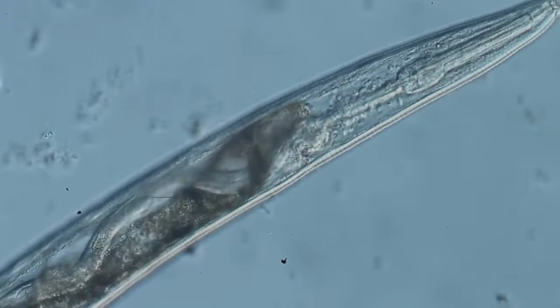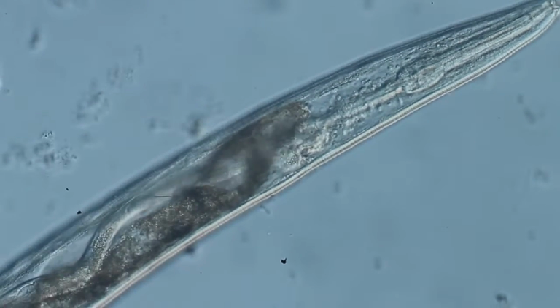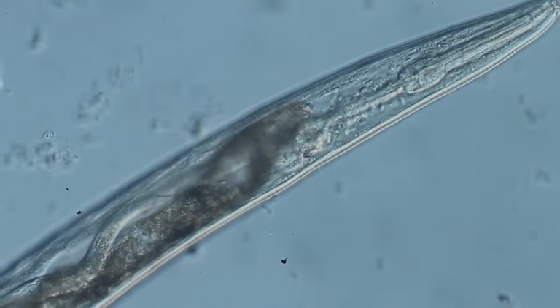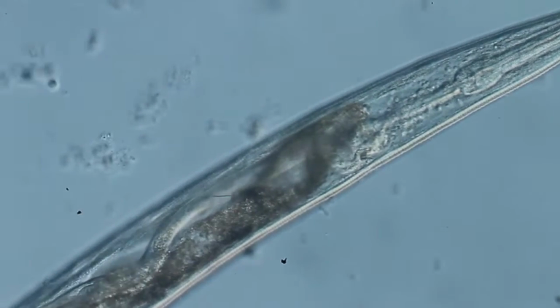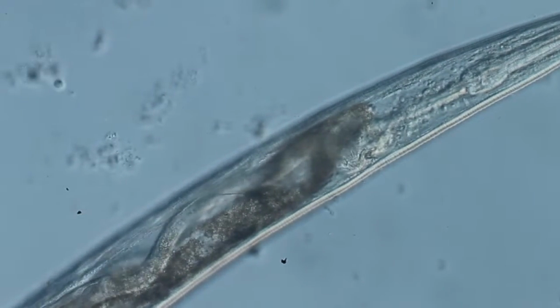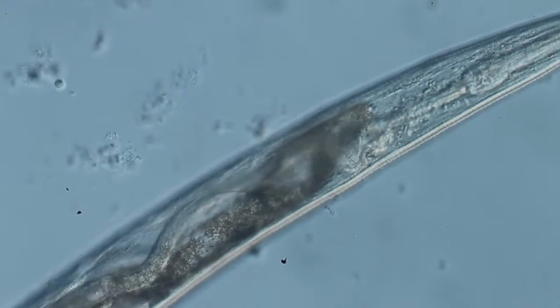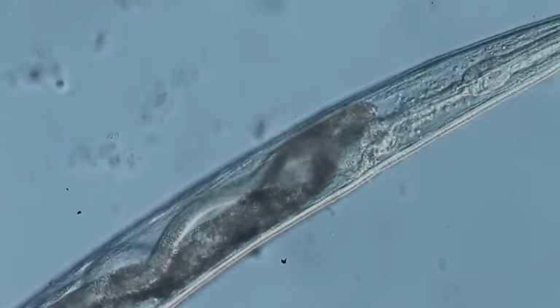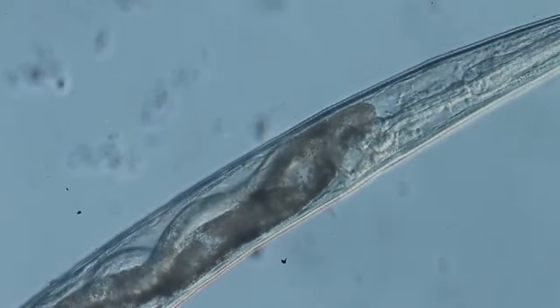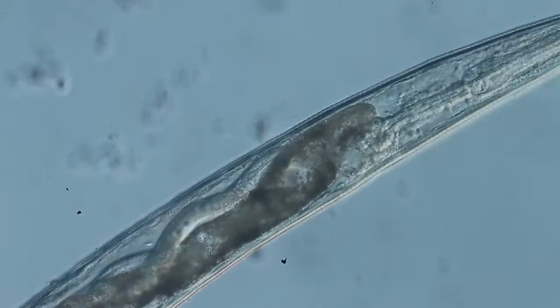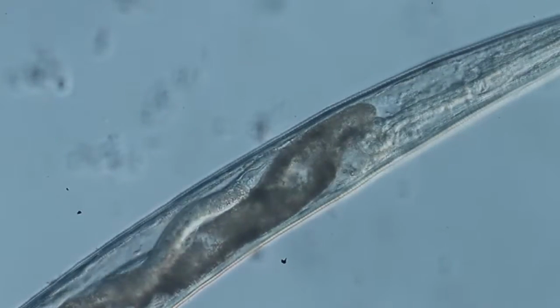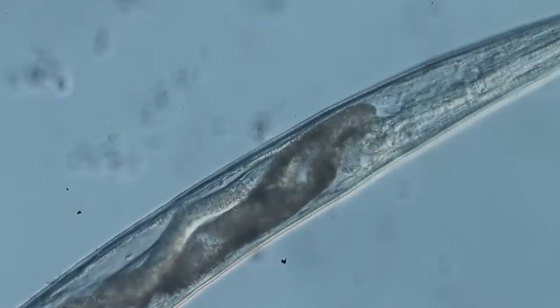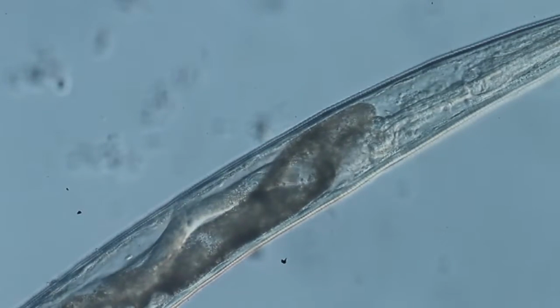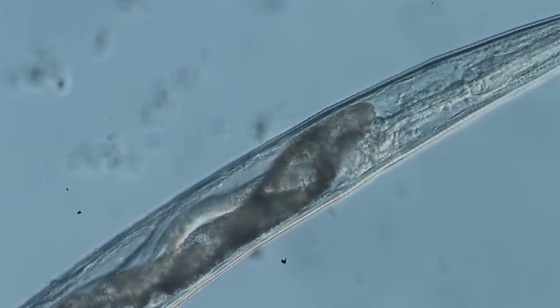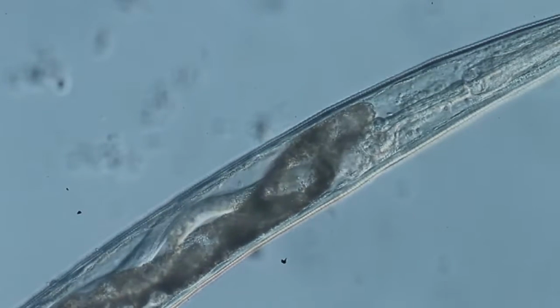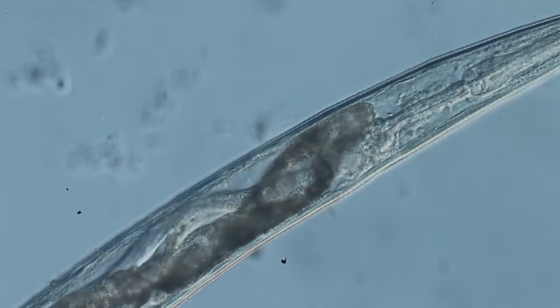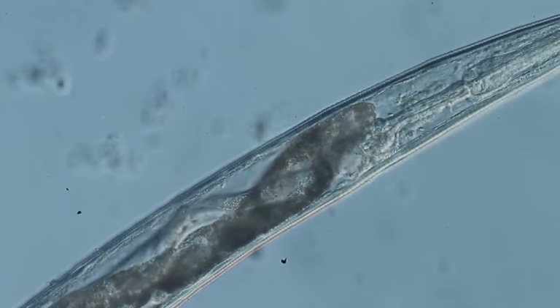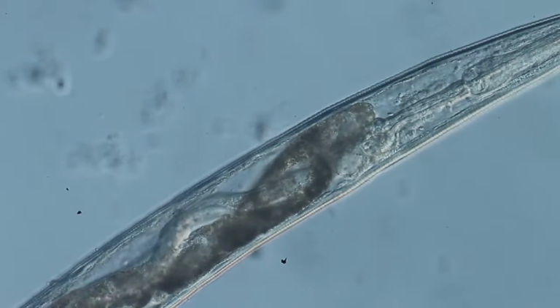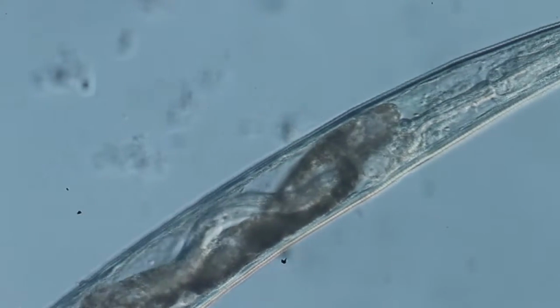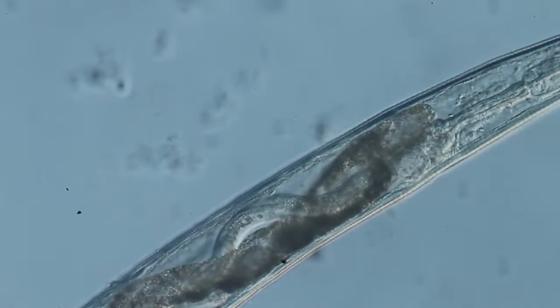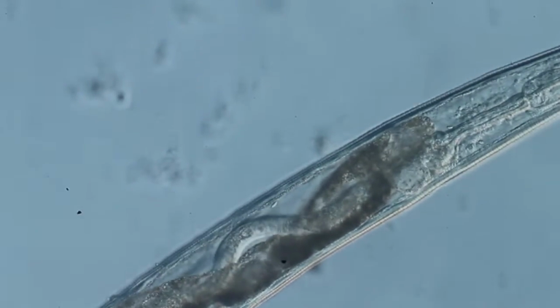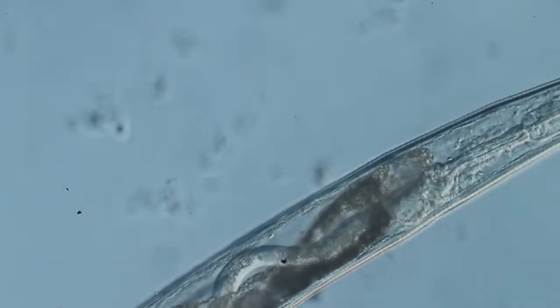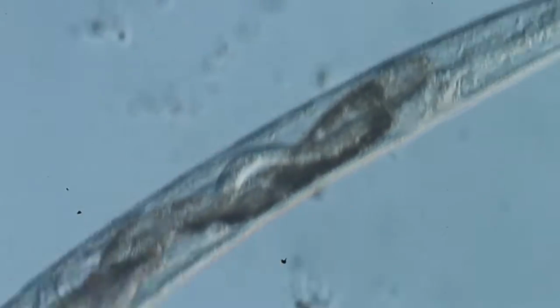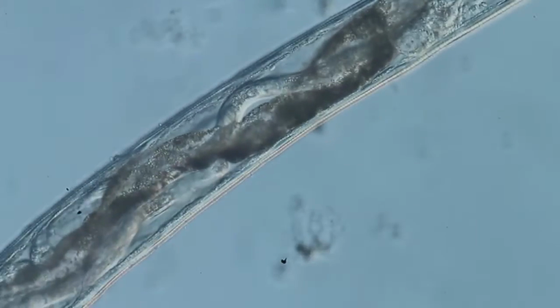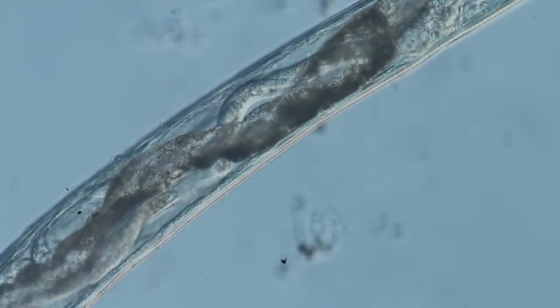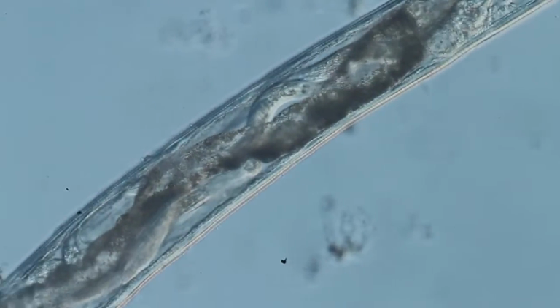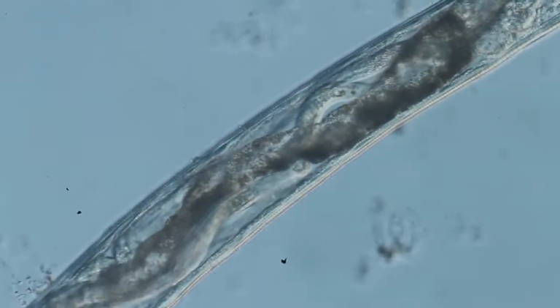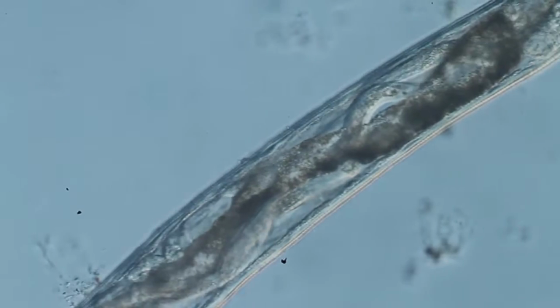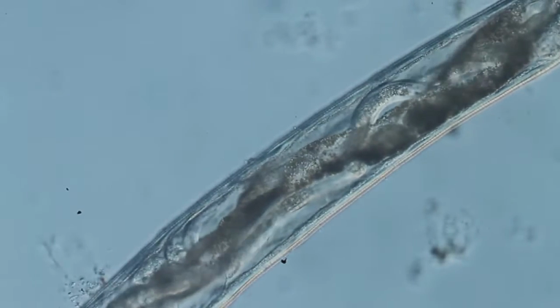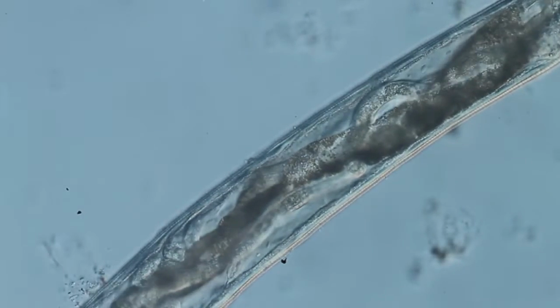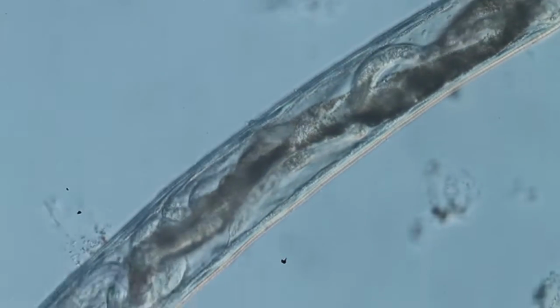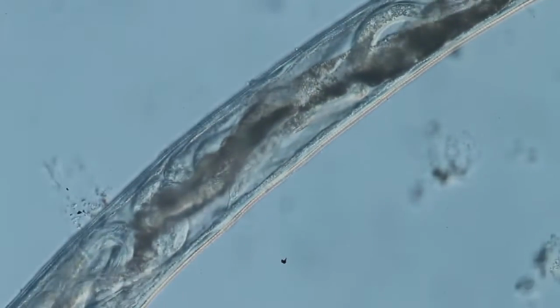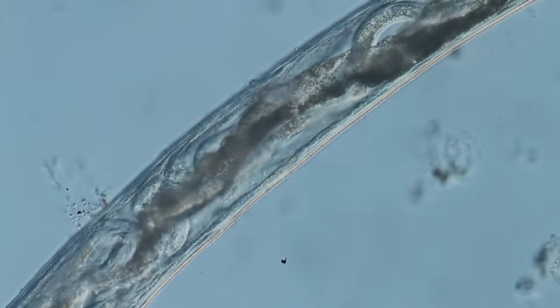Not much is left of the corpse's intestine after just a few hours. The larvae continue to grow and completely fill up the dead body of their mother.